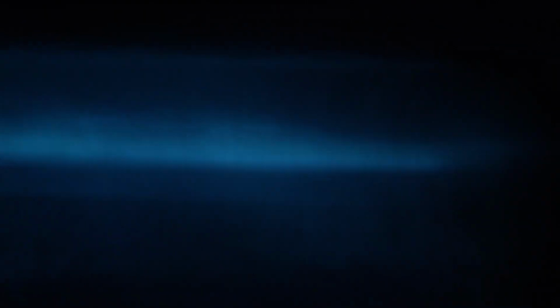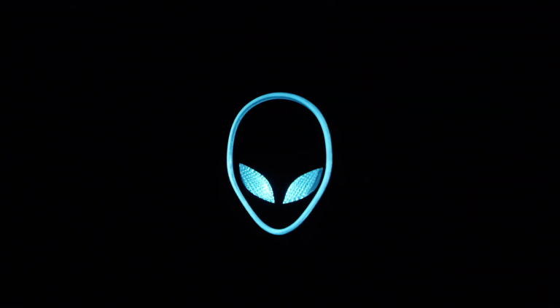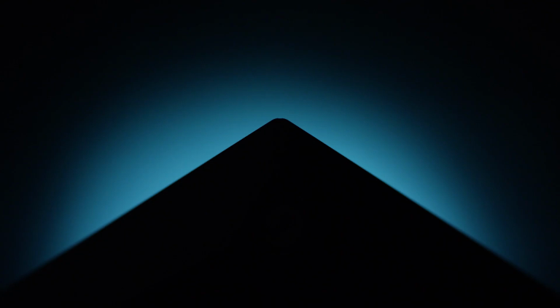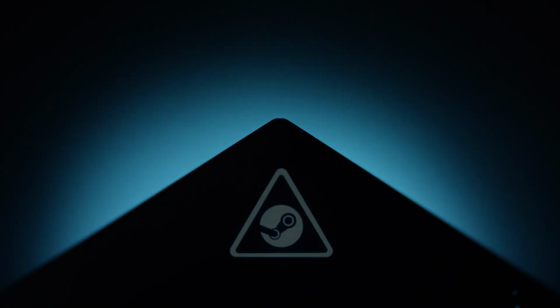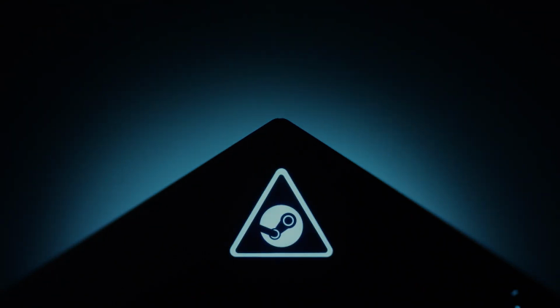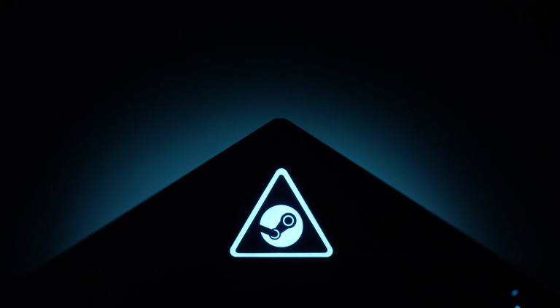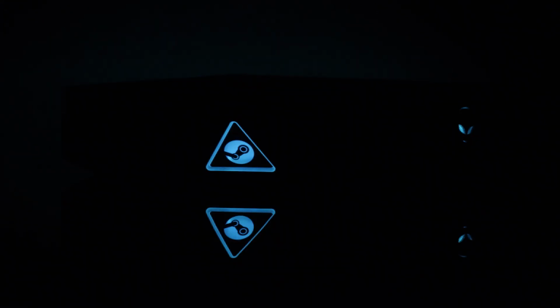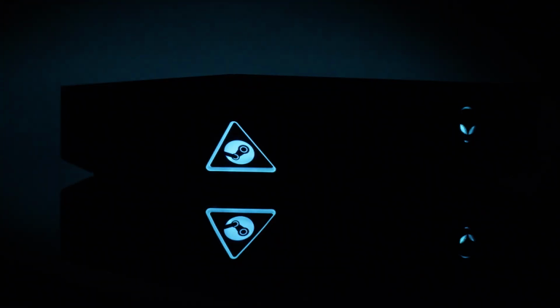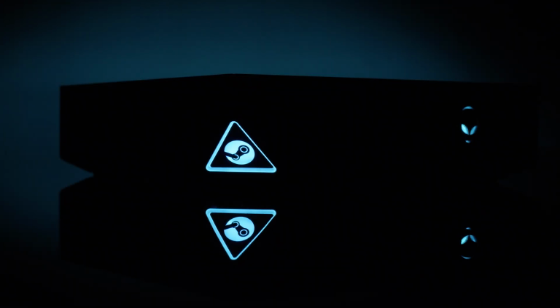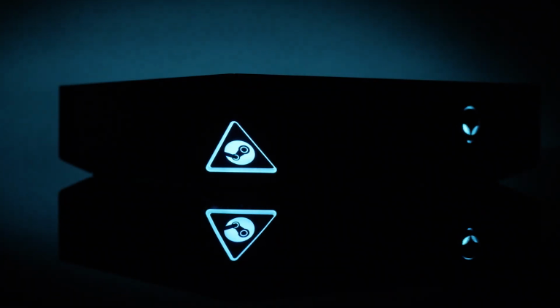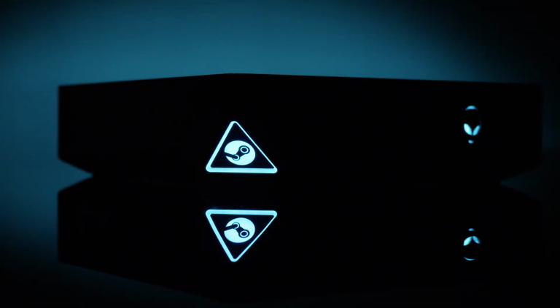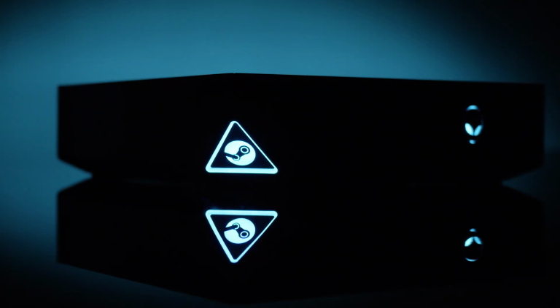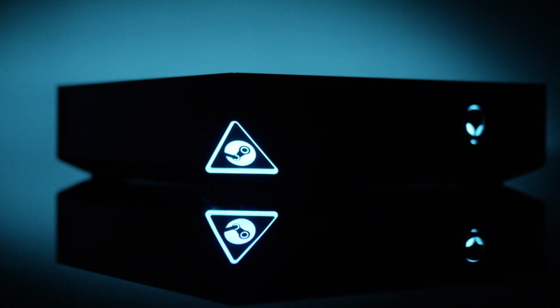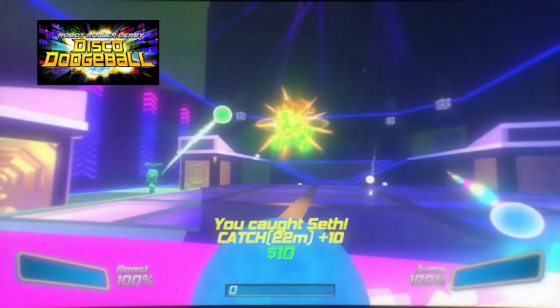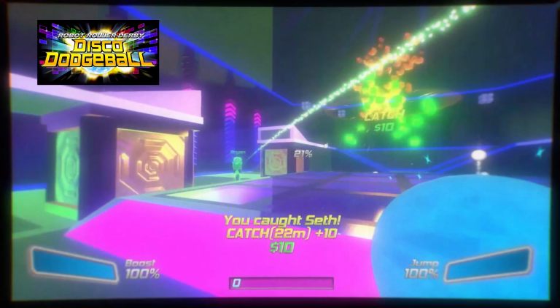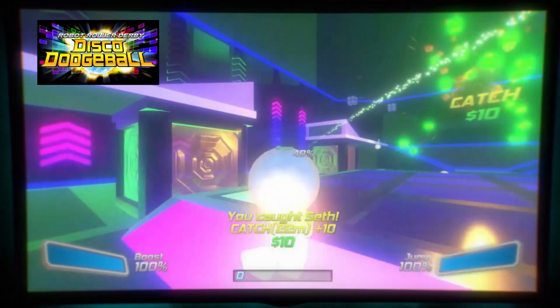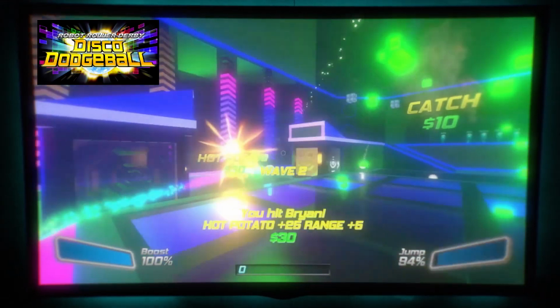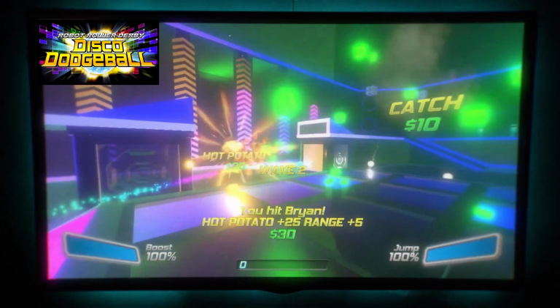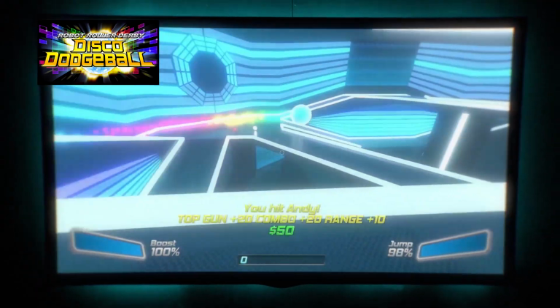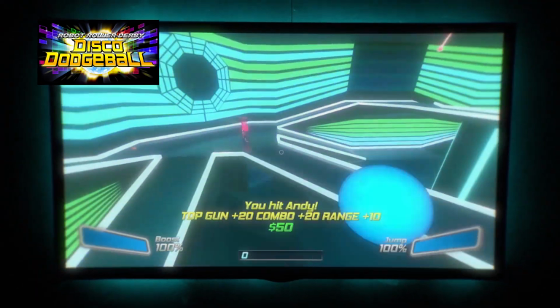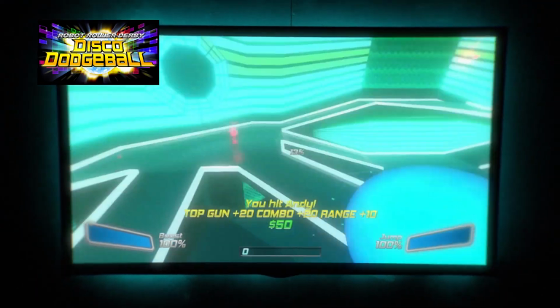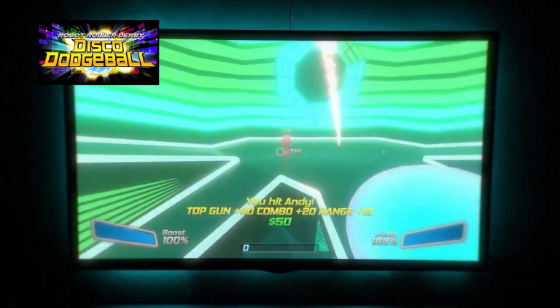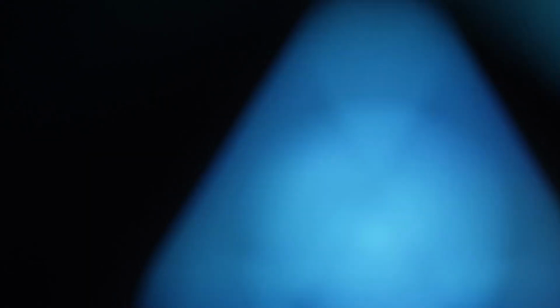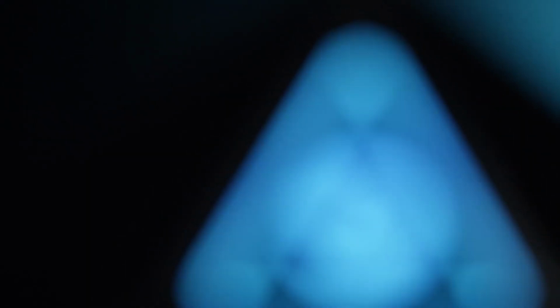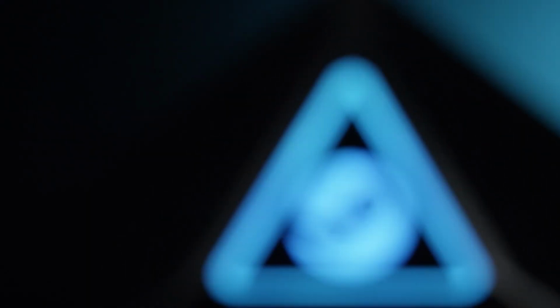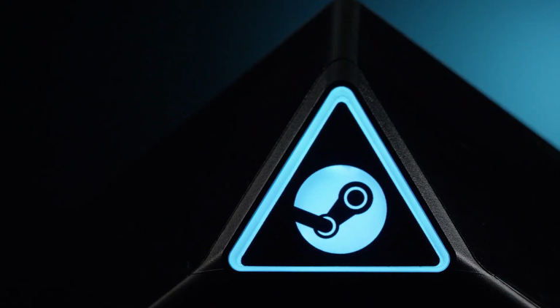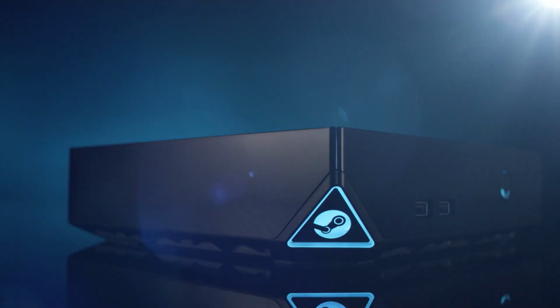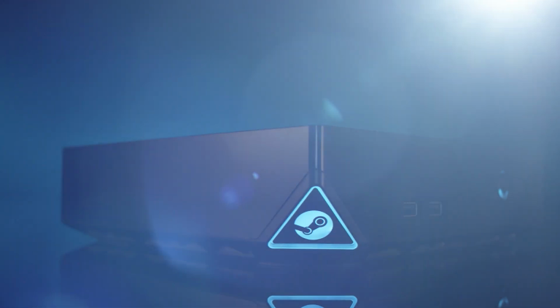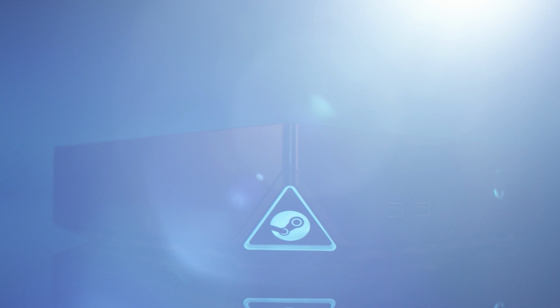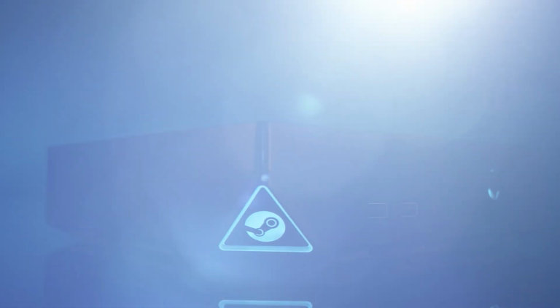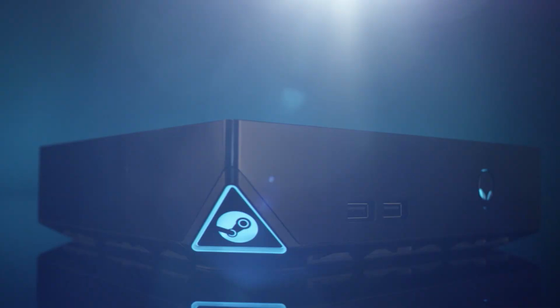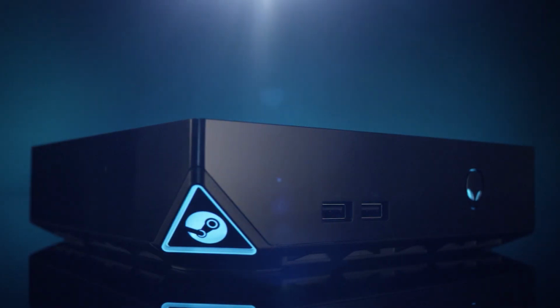From that simple idea, a new custom-built box was born, engineered specifically to reinvent the Steam experience for the living room with PC flexibility in a quiet, compact console. This is the Alienware Steam Machine.